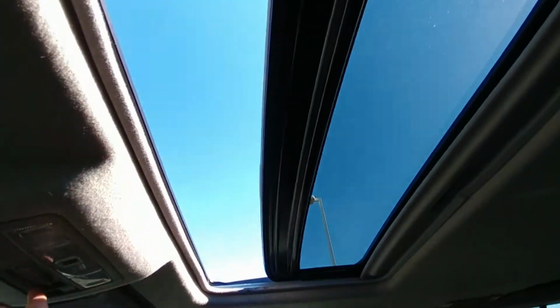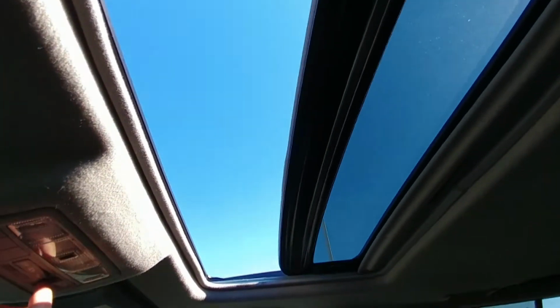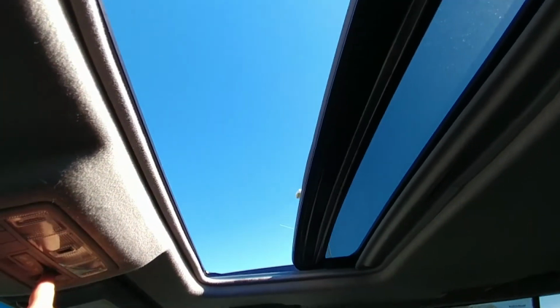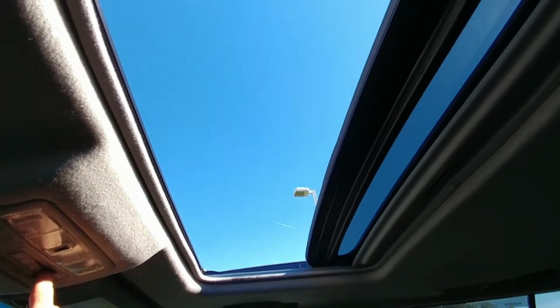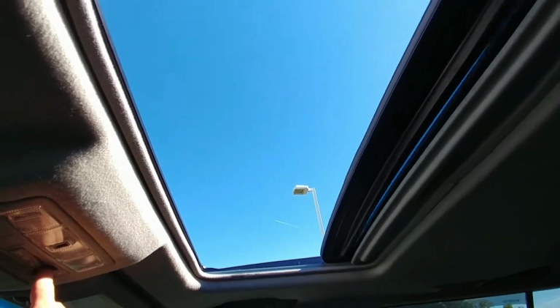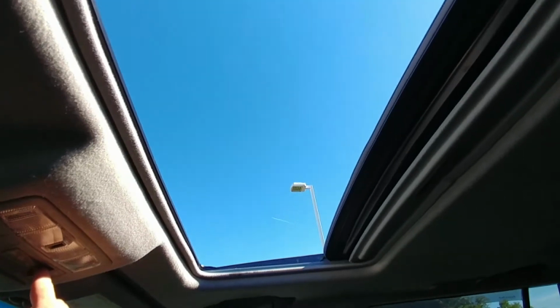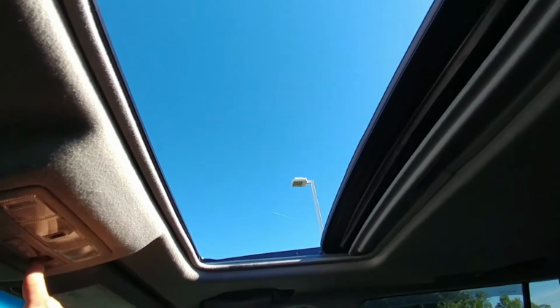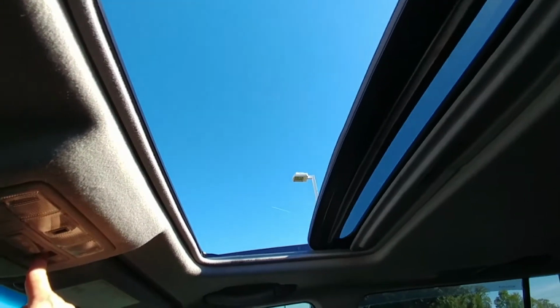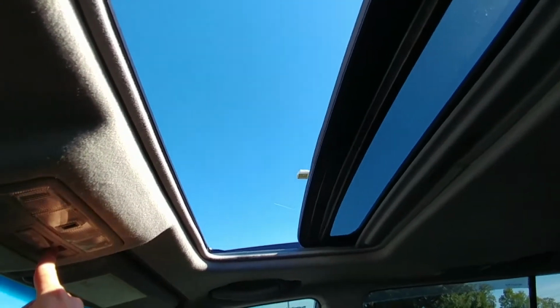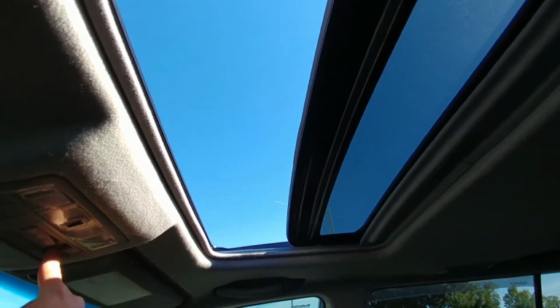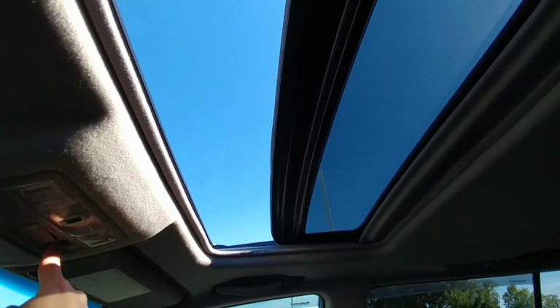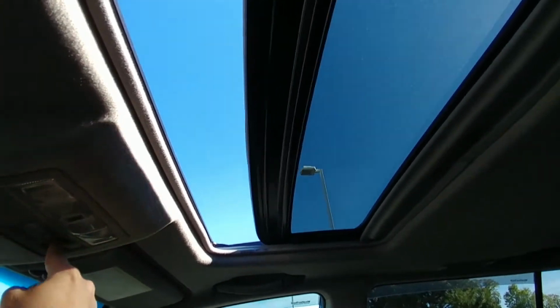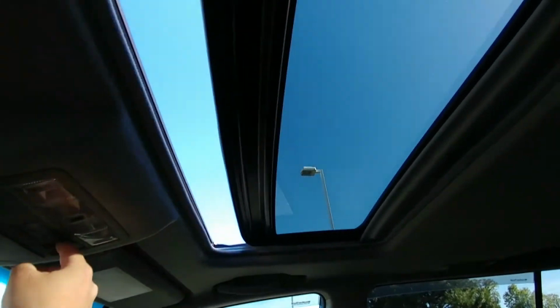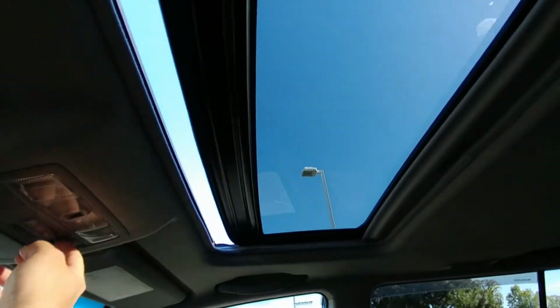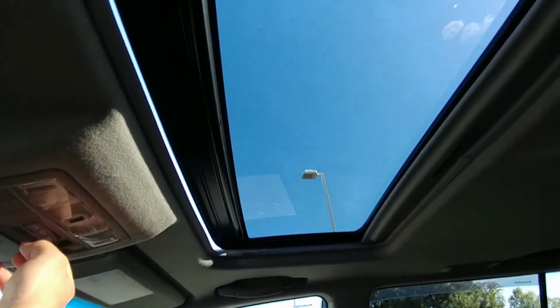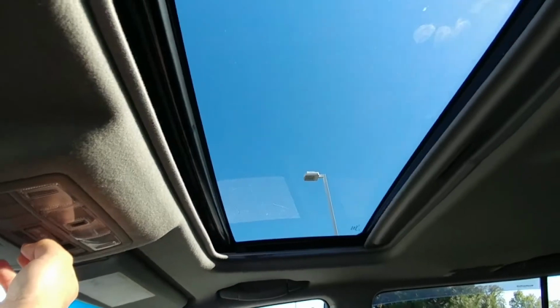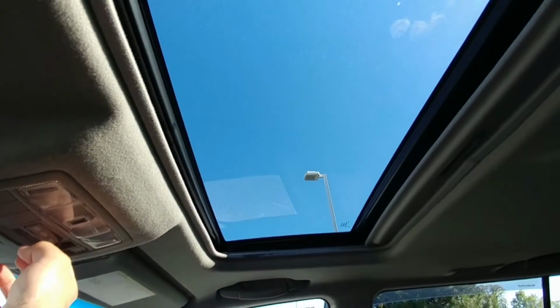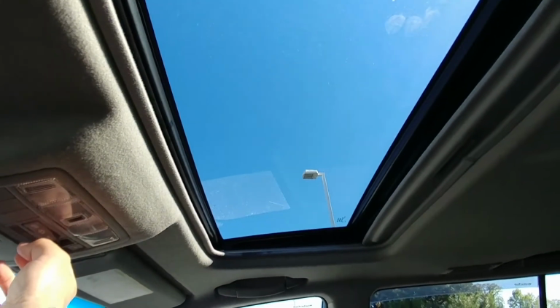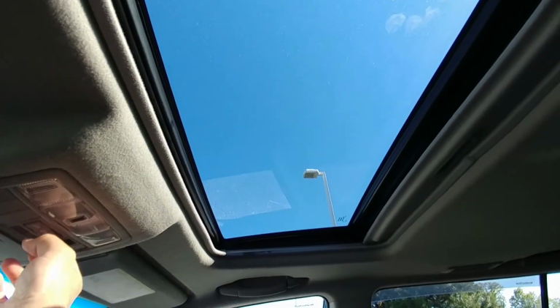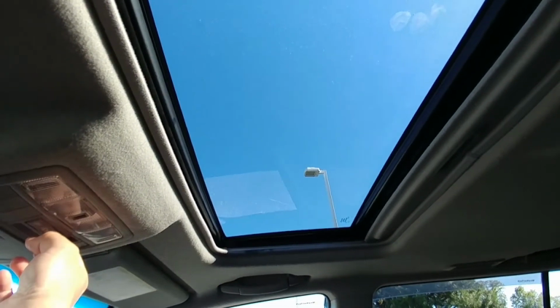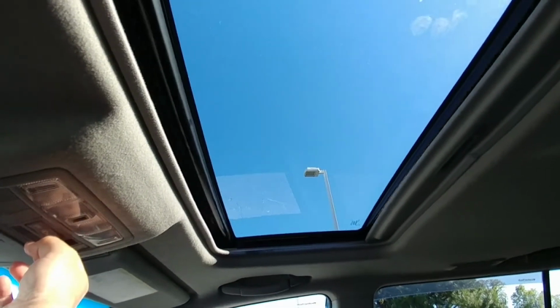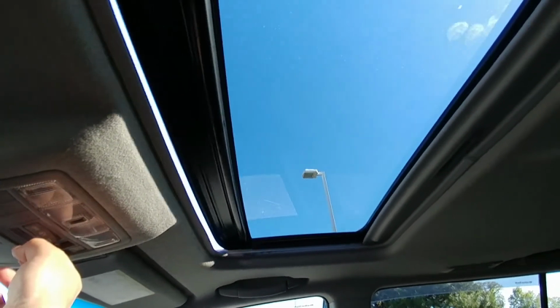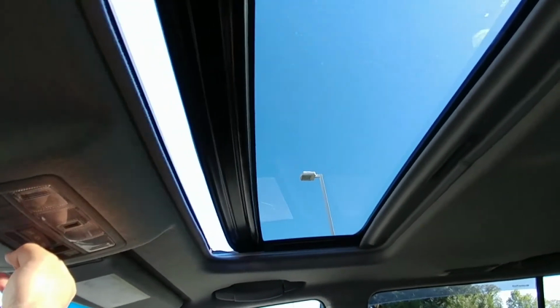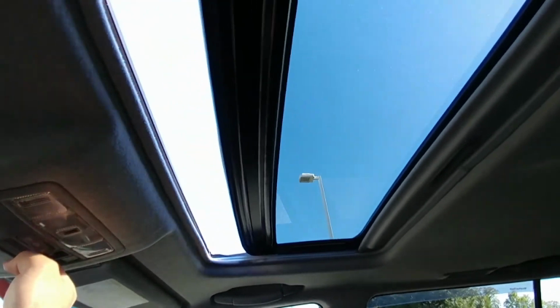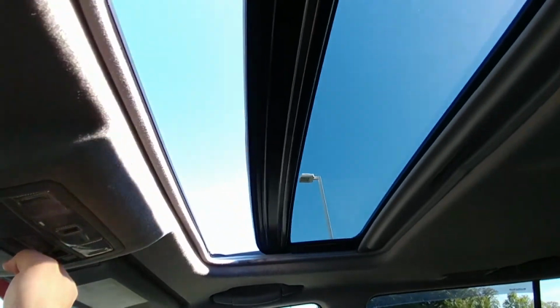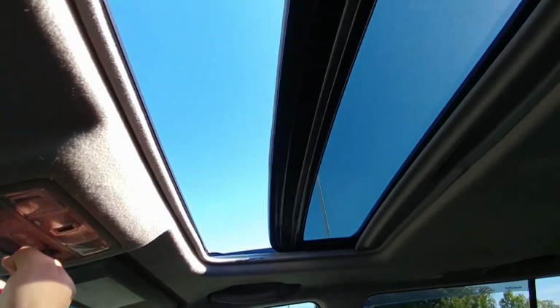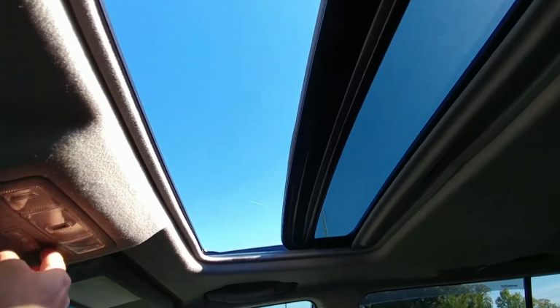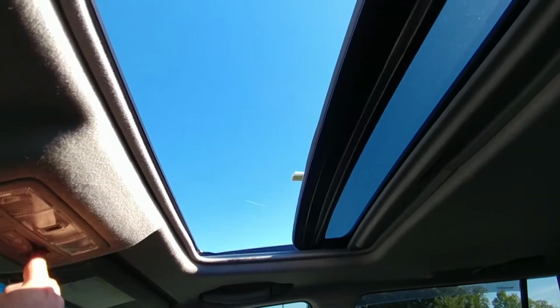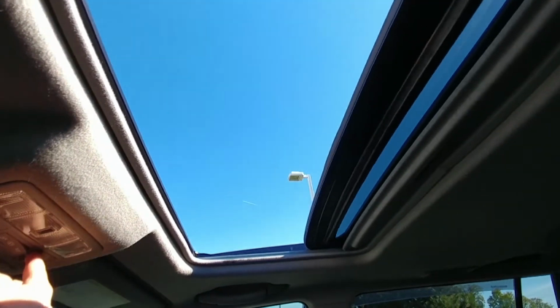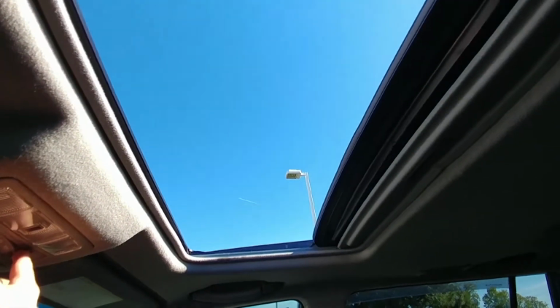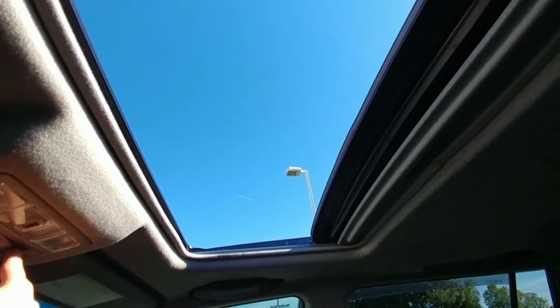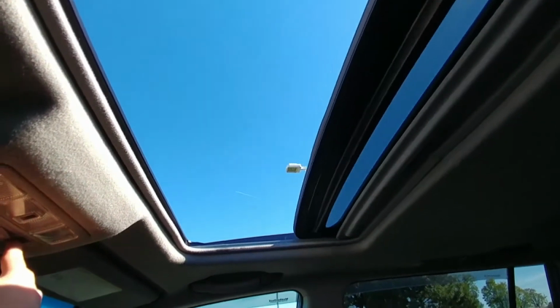You can see it's not catching on anything now. I'll try to get out and get it from the outside. Let me just run it a few more times here to show you. You can see it's running perfect — it's not catching on anything.